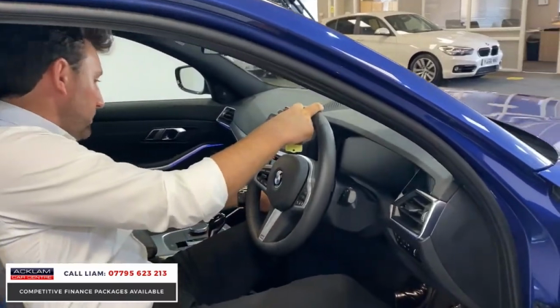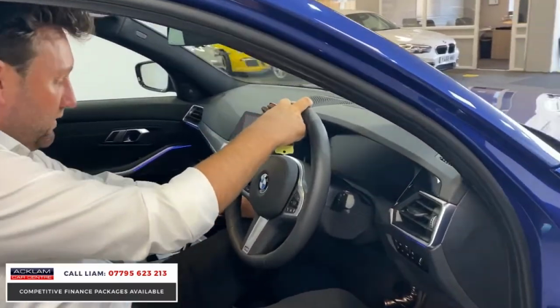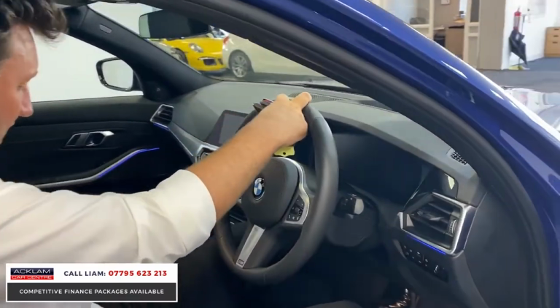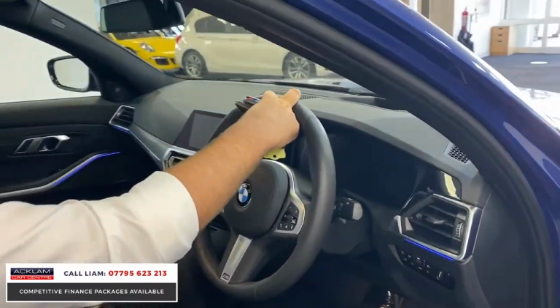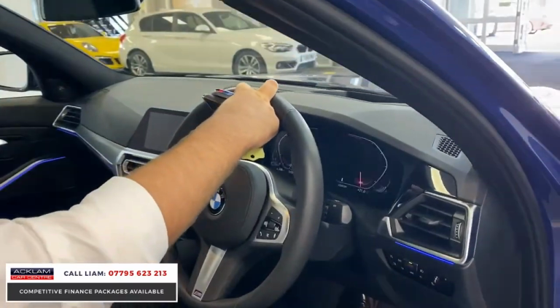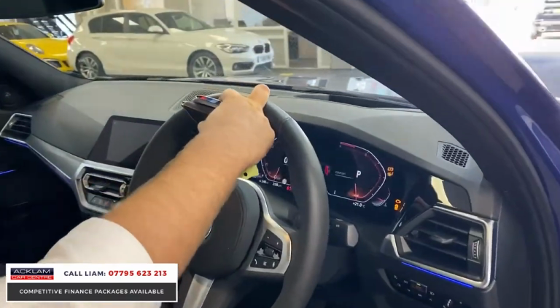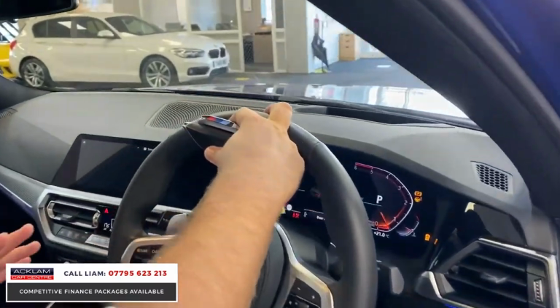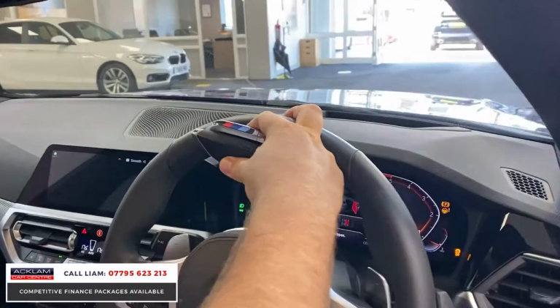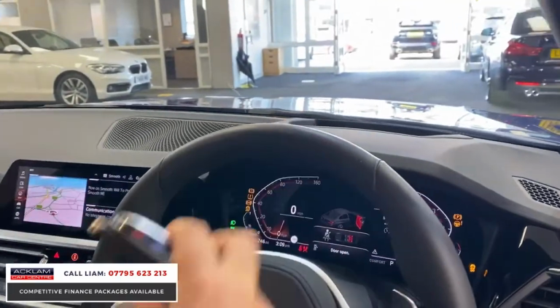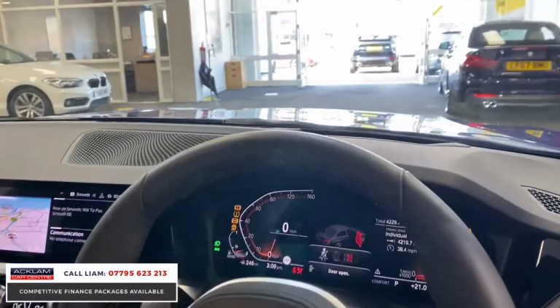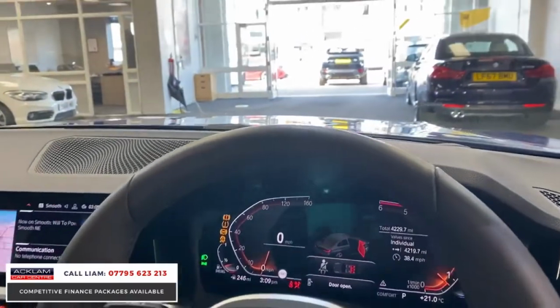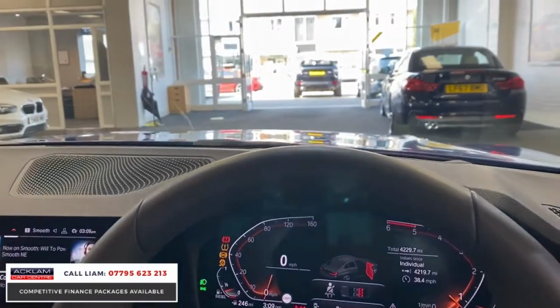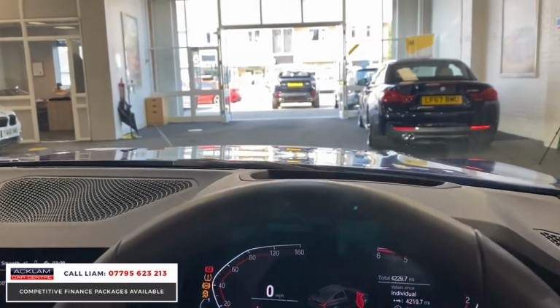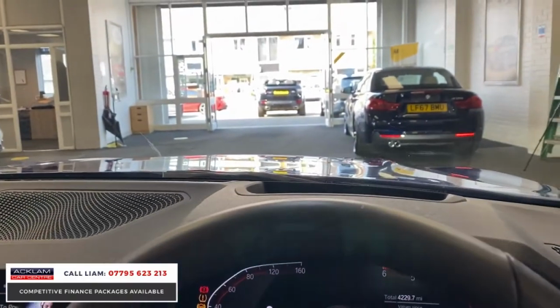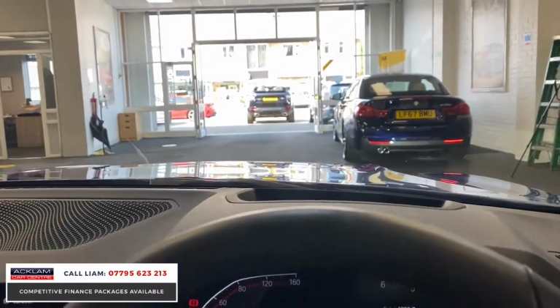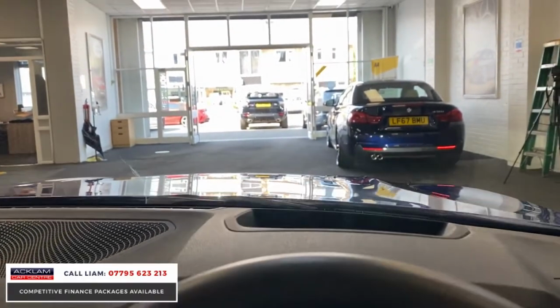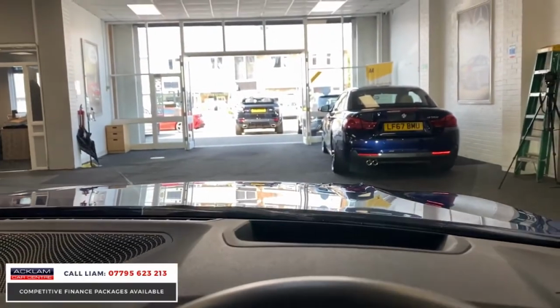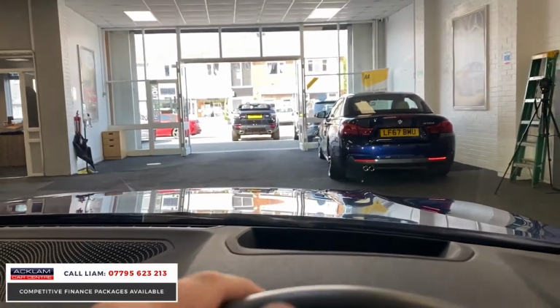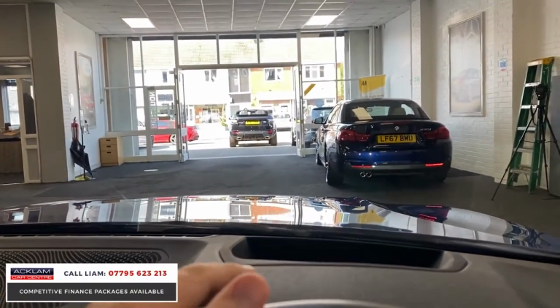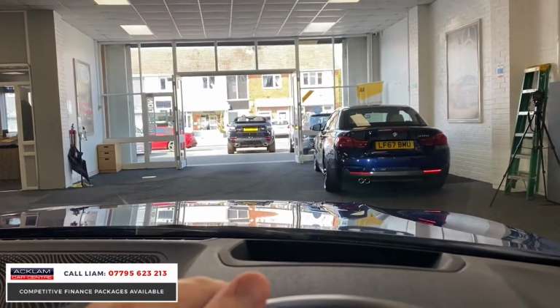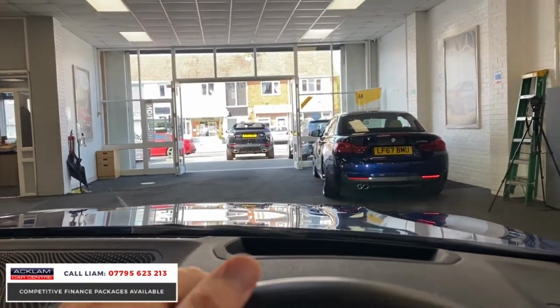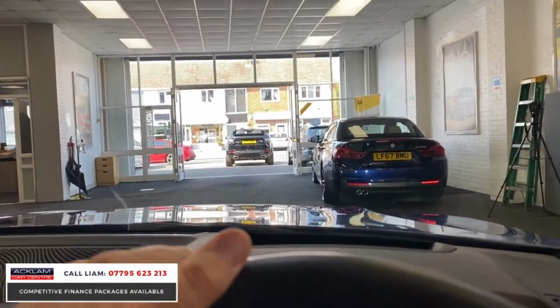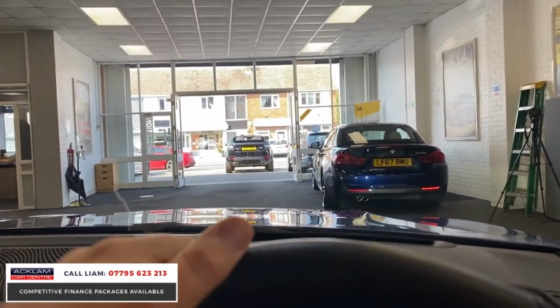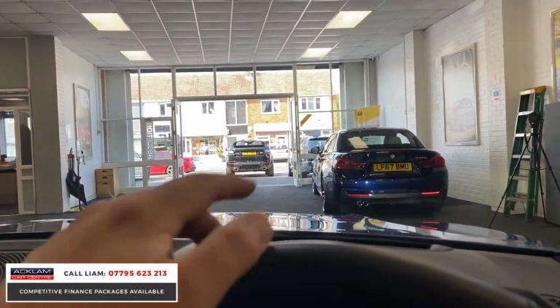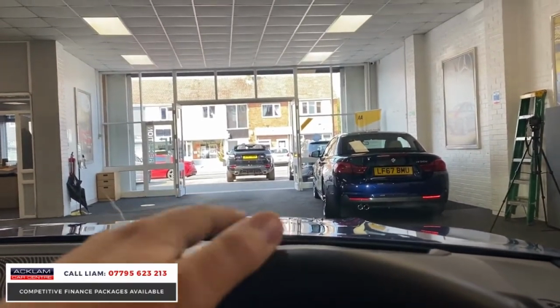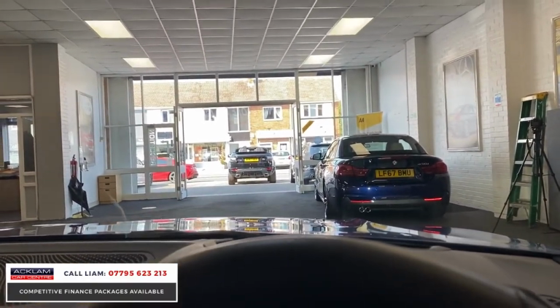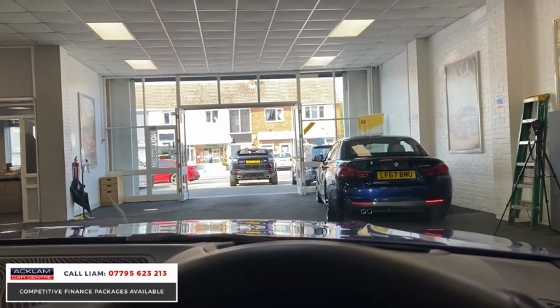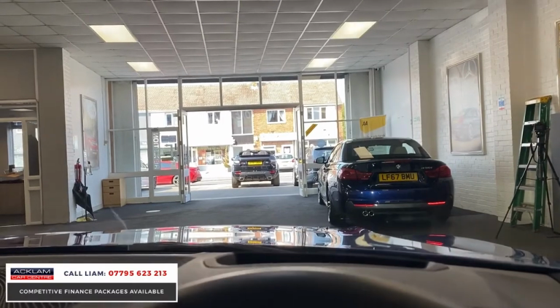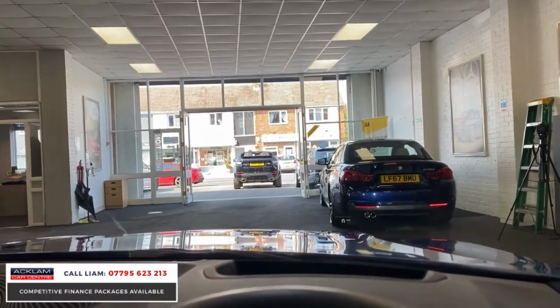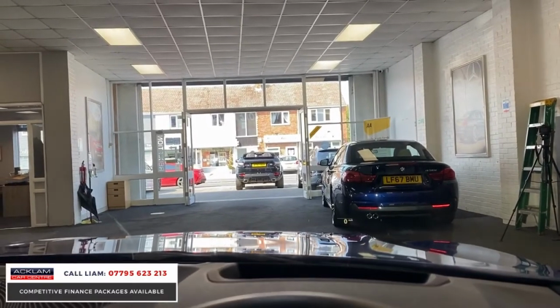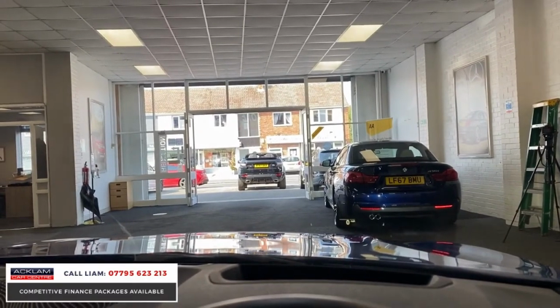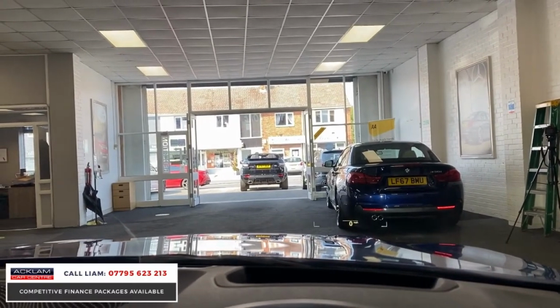It's got heads-up display — another key feature which people like, so I've just turned that on. You get your speedo and everything projected onto the windscreen — we're just waiting for it to come on, there you go.